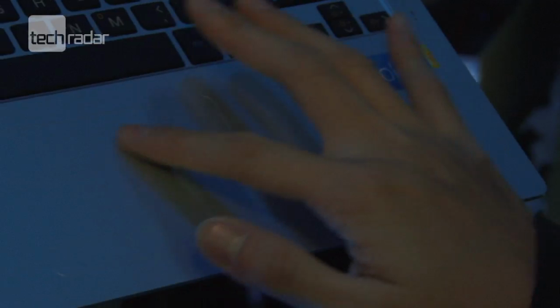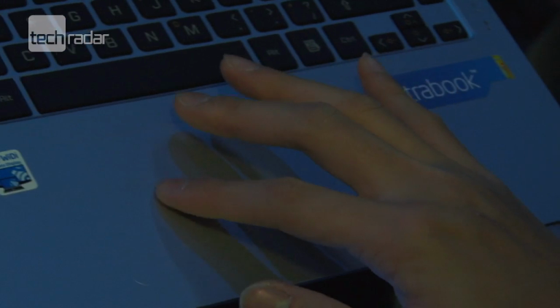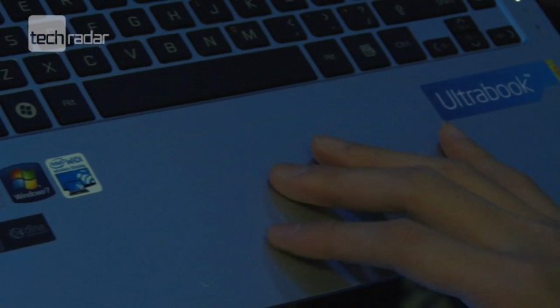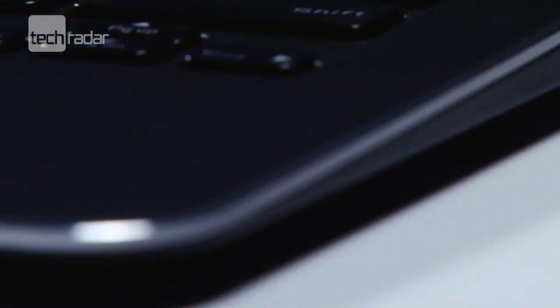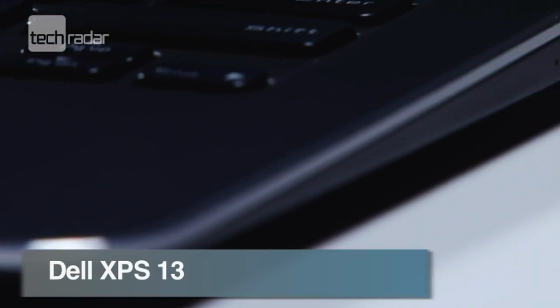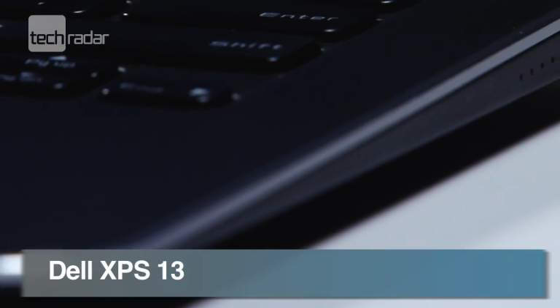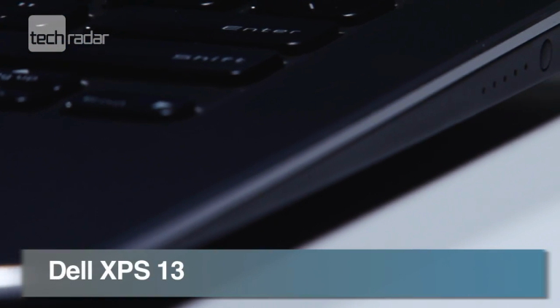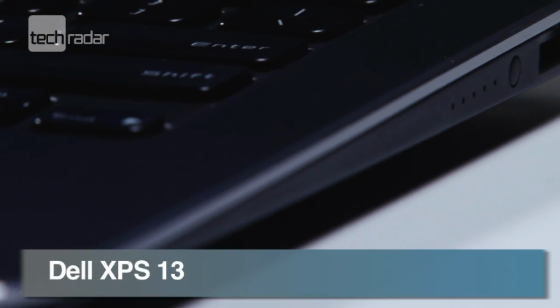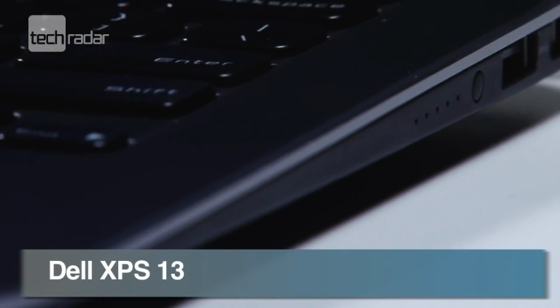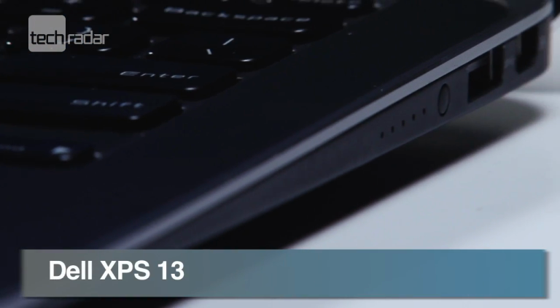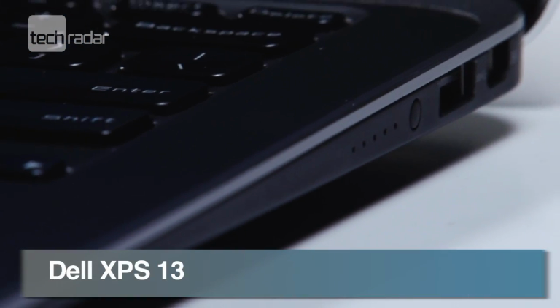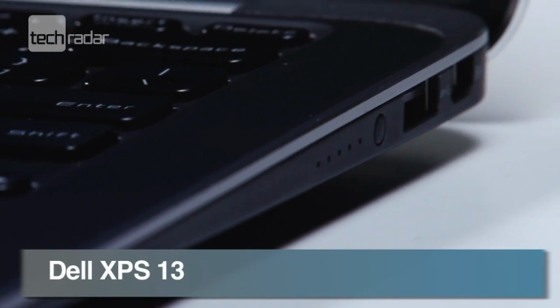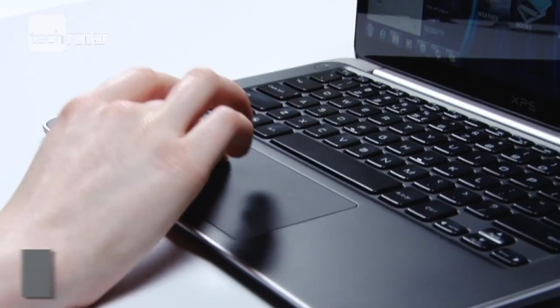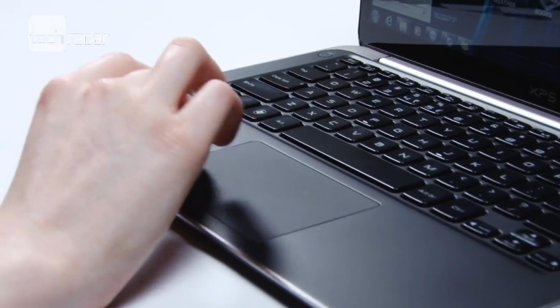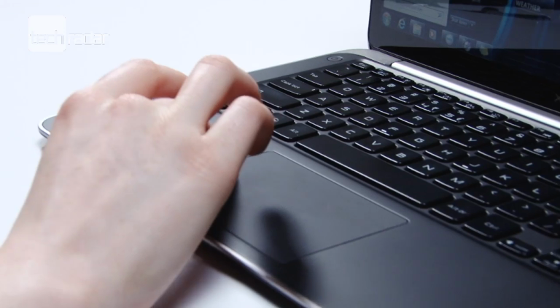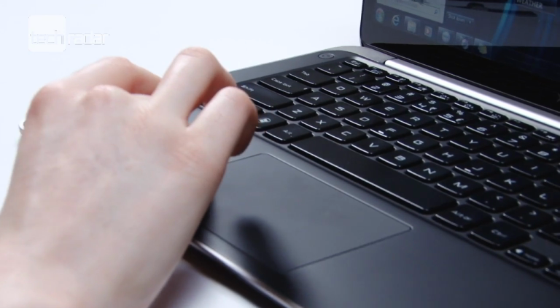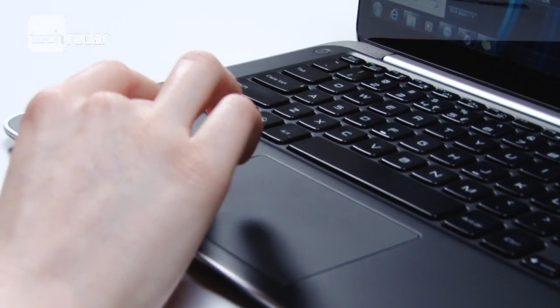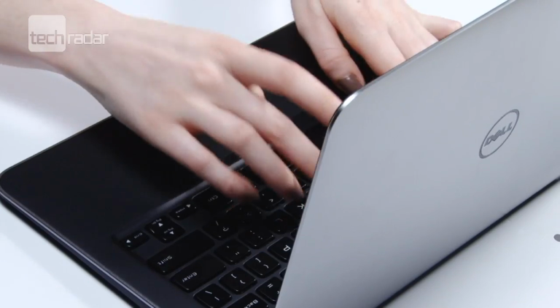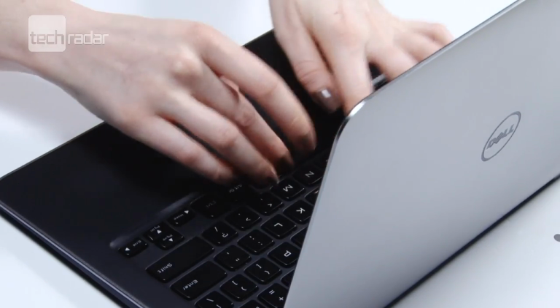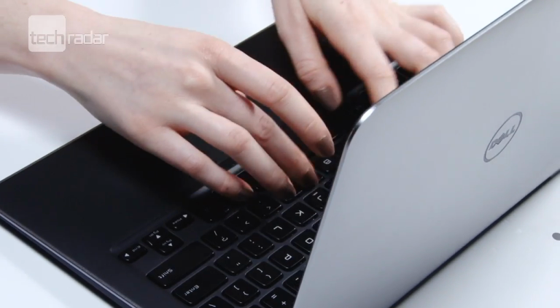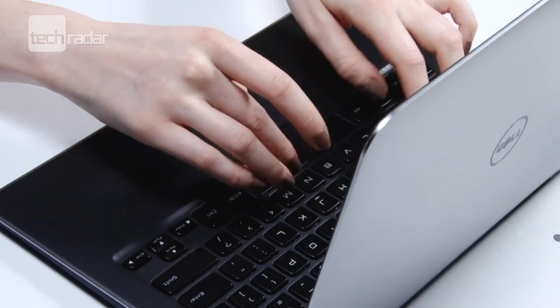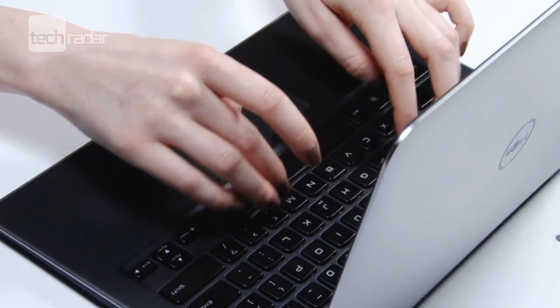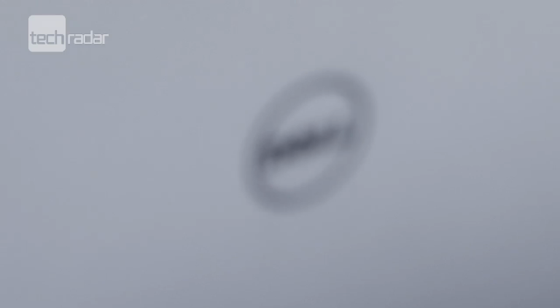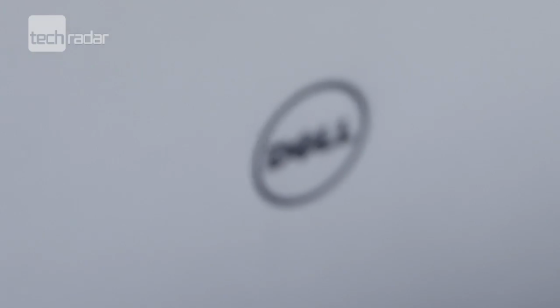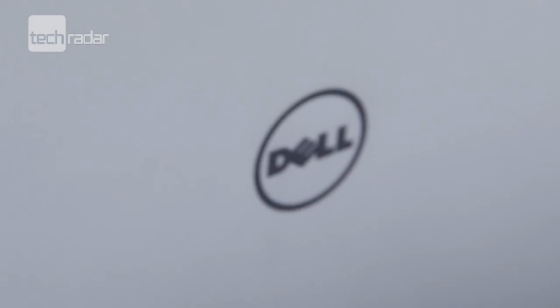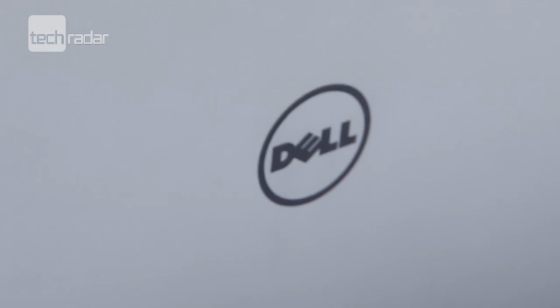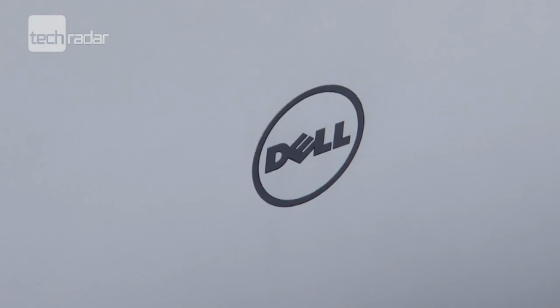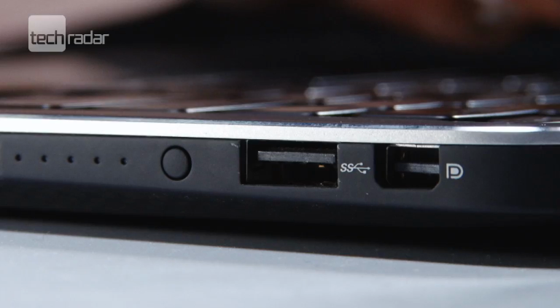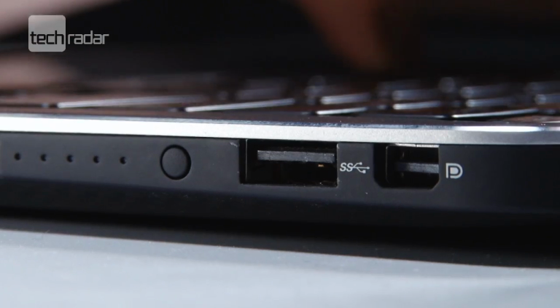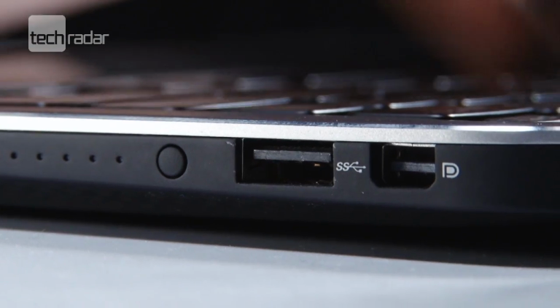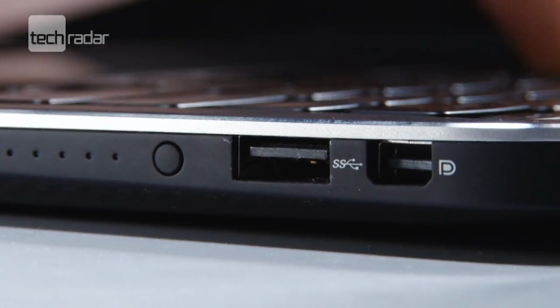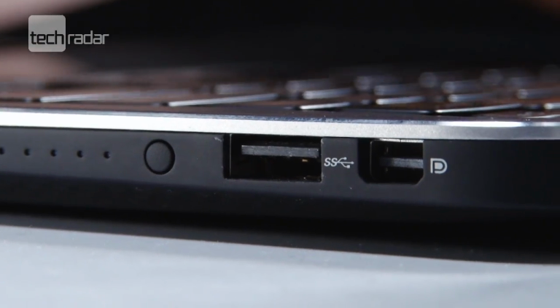With a veritable slew of Ultrabooks on show, the Dell XPS 13 still stood out. Of course it has the ultra-skinny form factor and the Intel chips that make it an Ultrabook, but it also managed to make it both incredibly pretty and powerful as well.